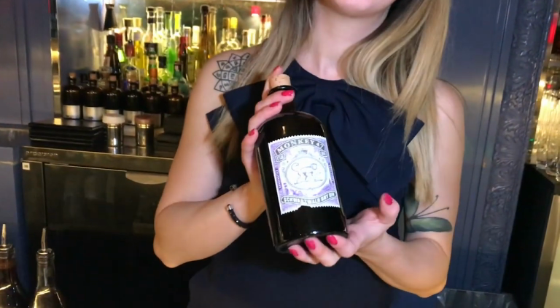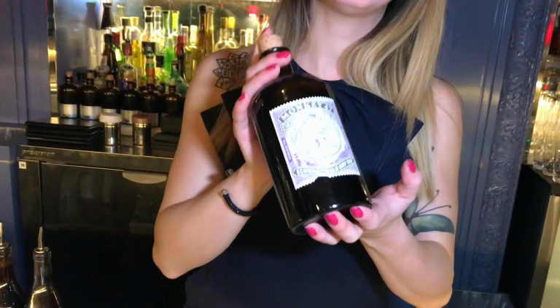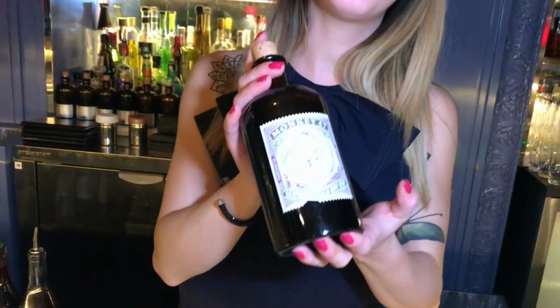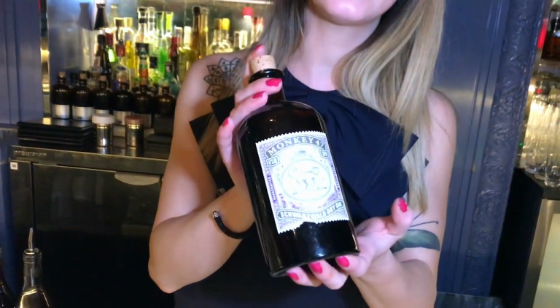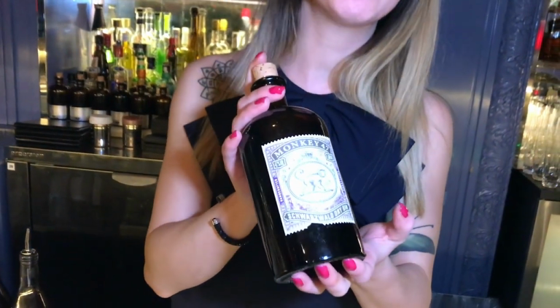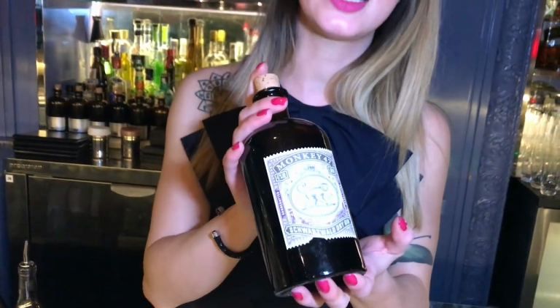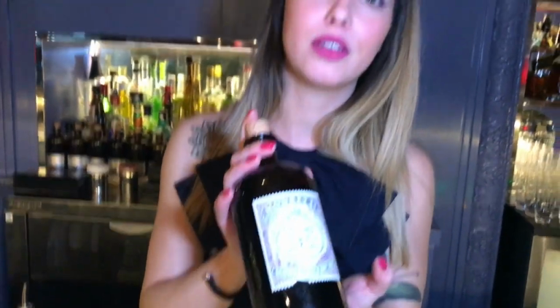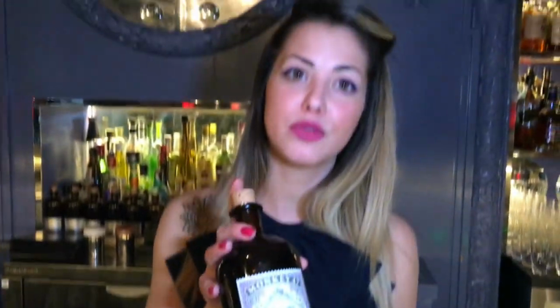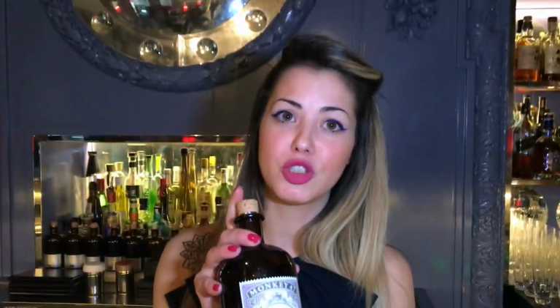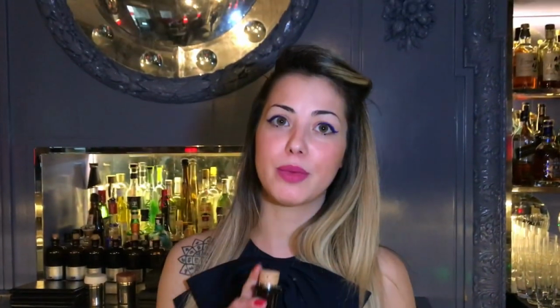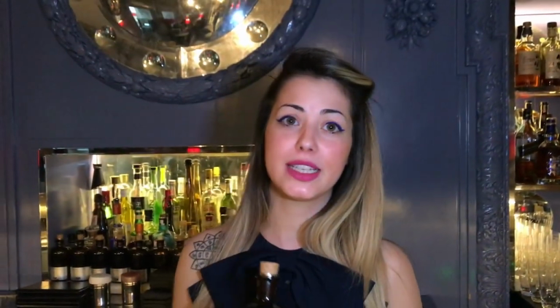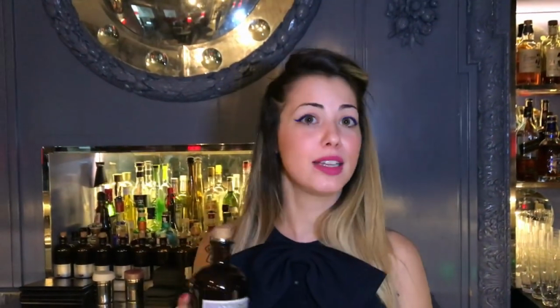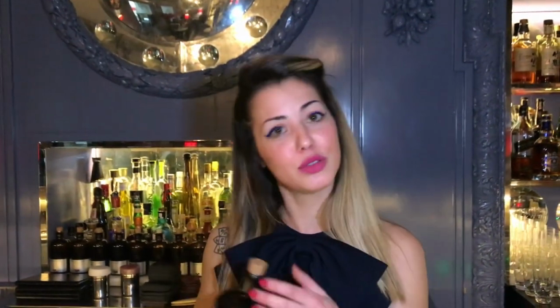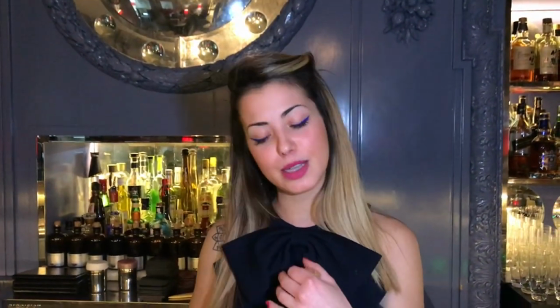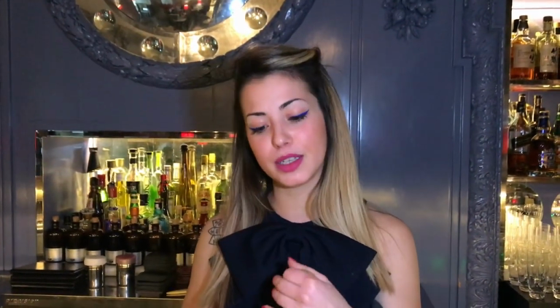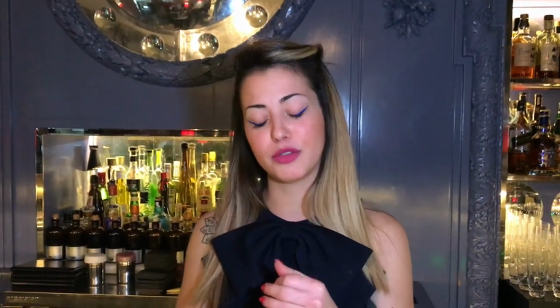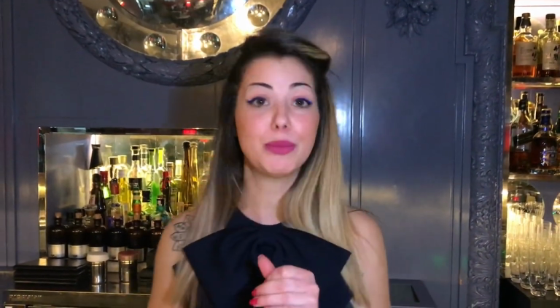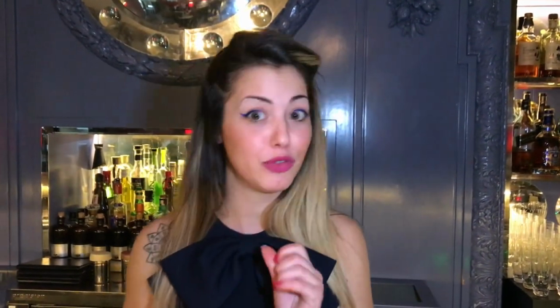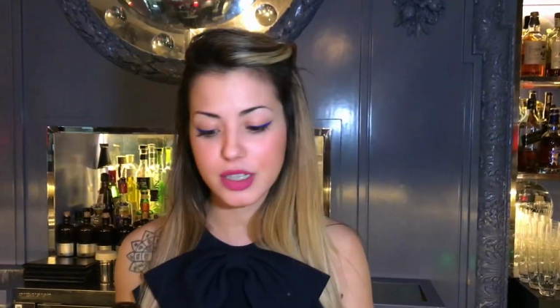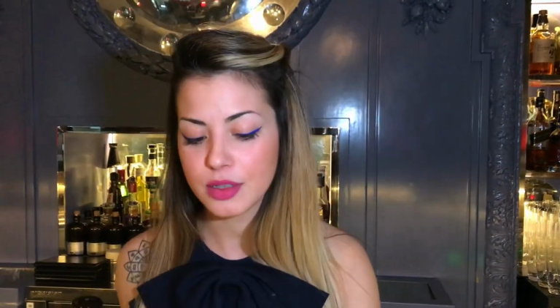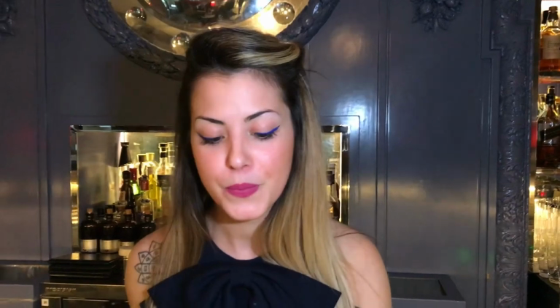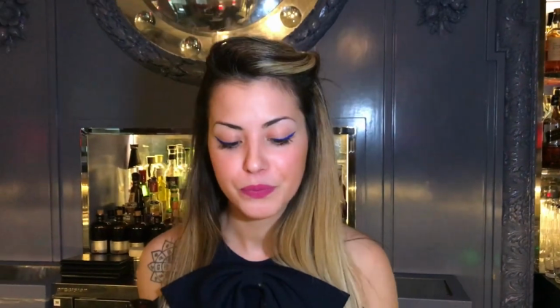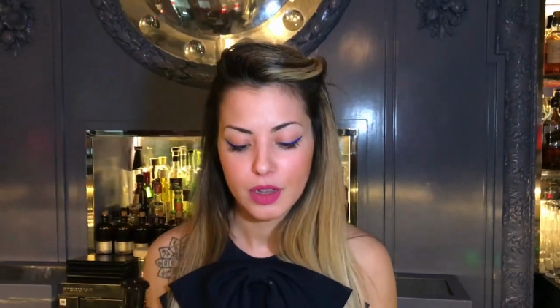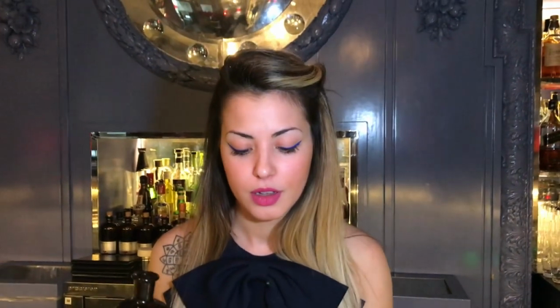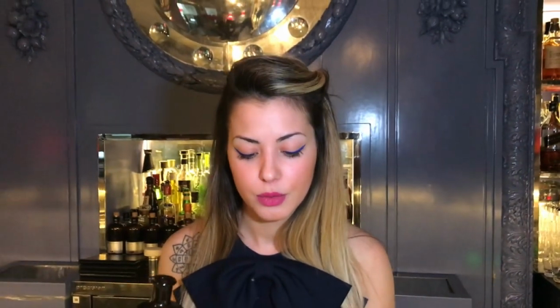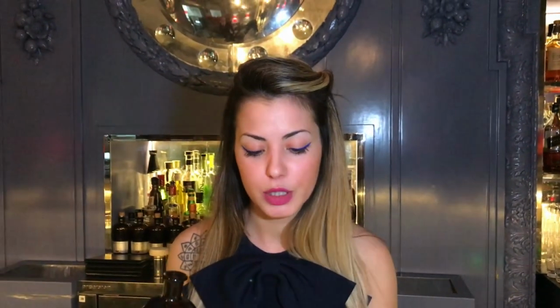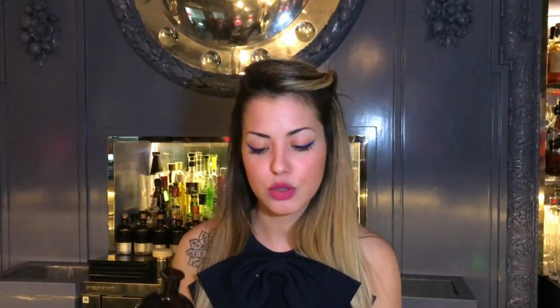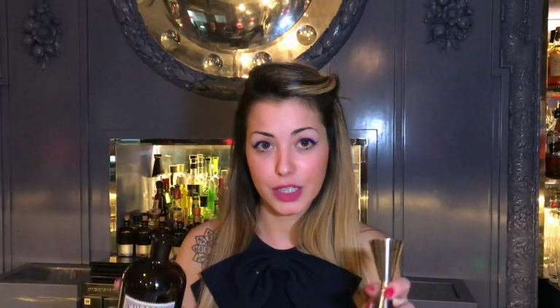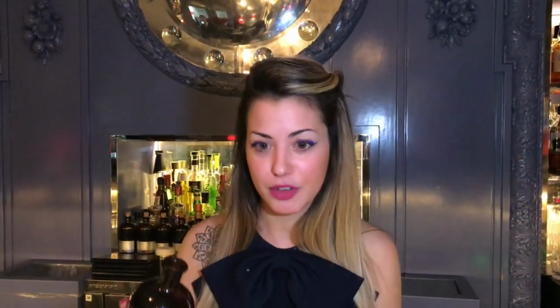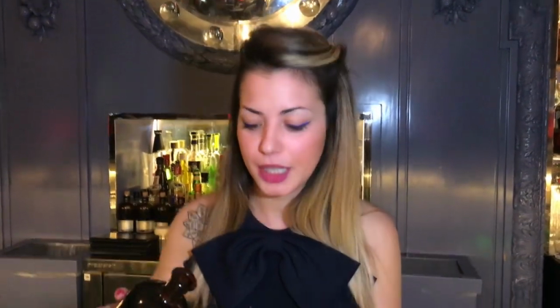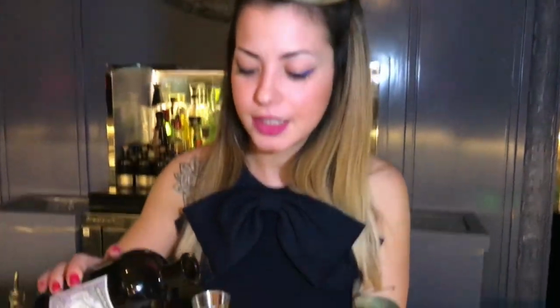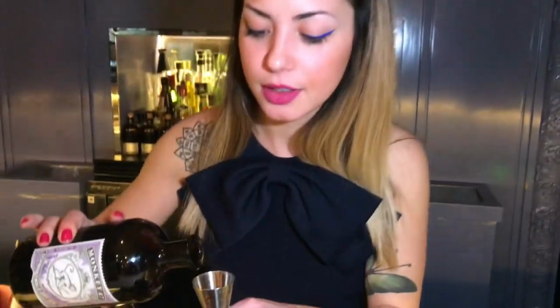A blend of 47 botanicals from German, except for the different parts, where we use 25 milliliters.